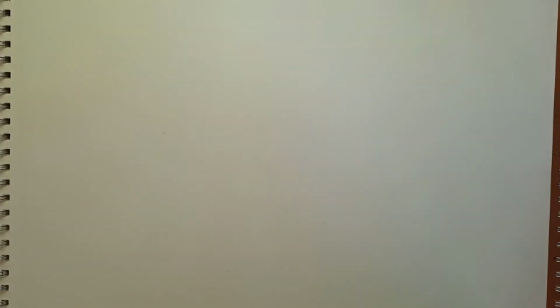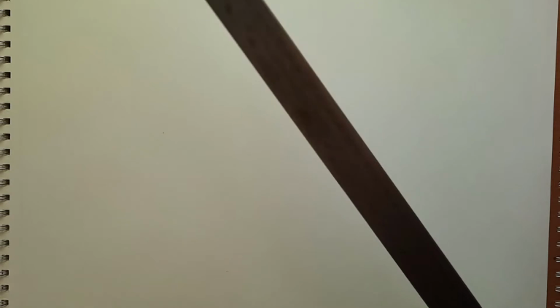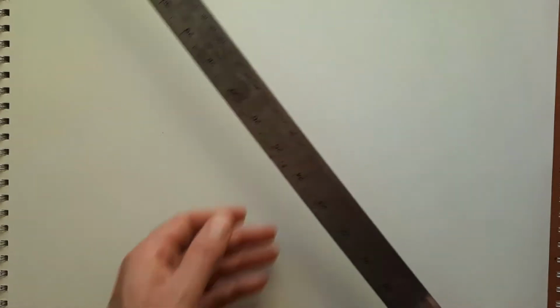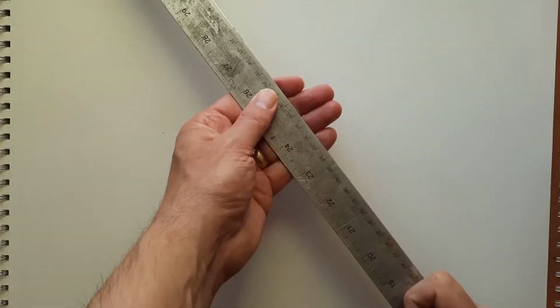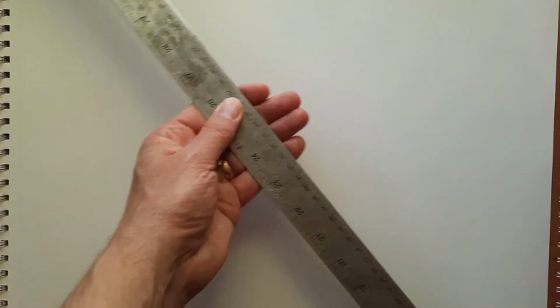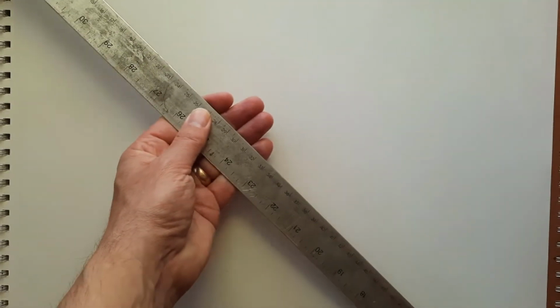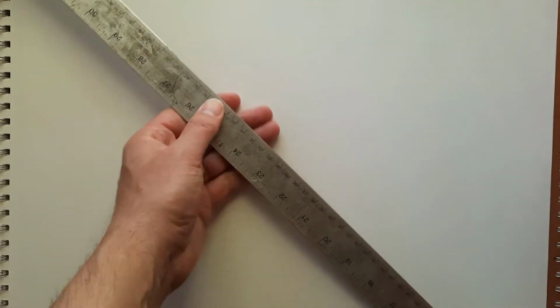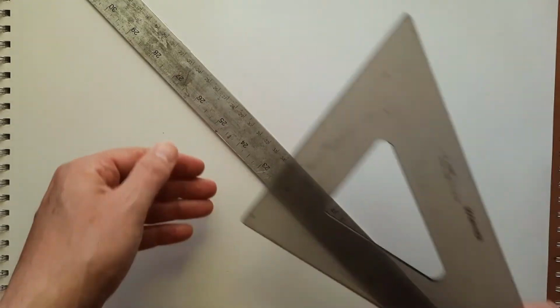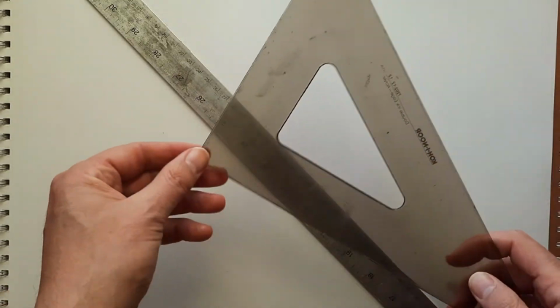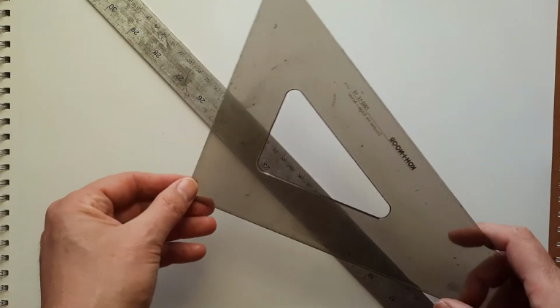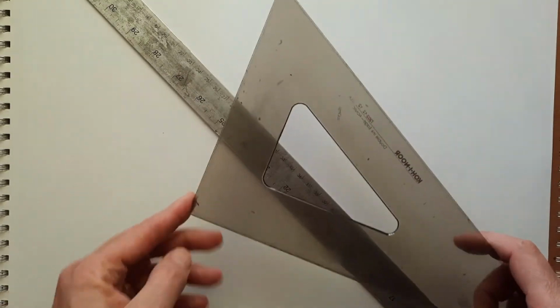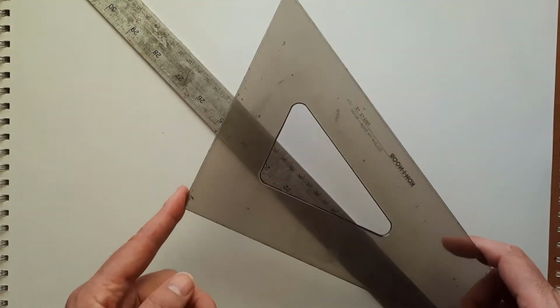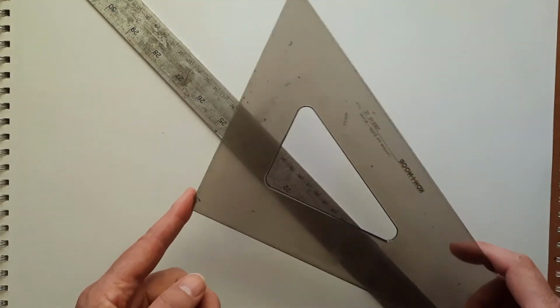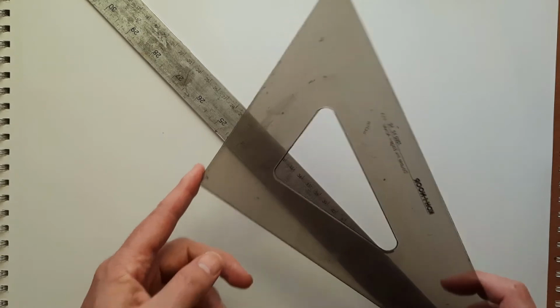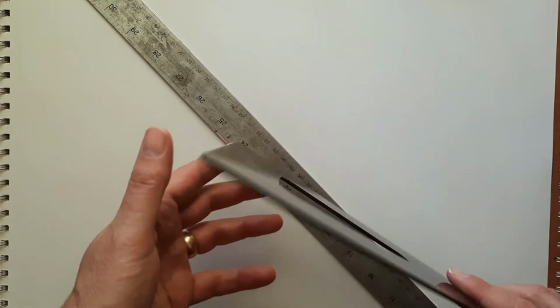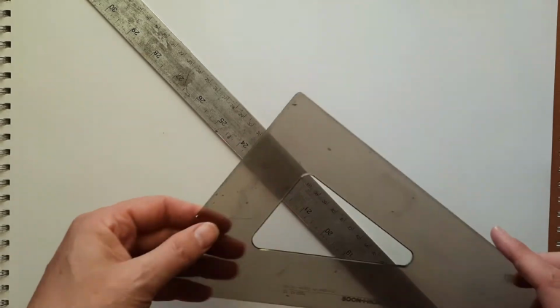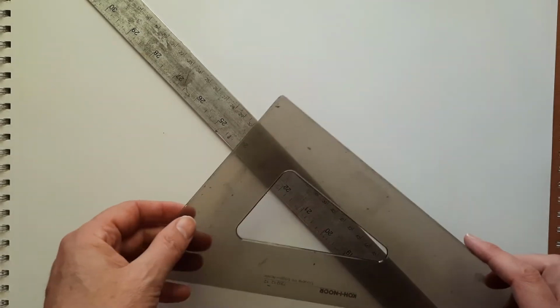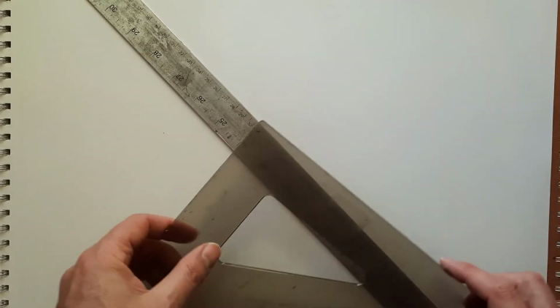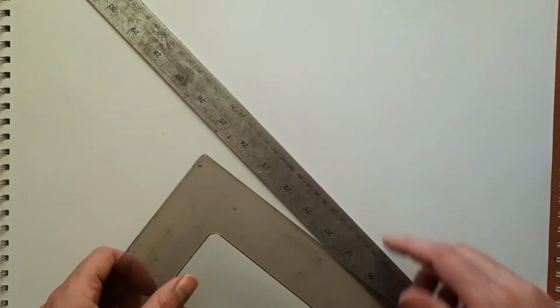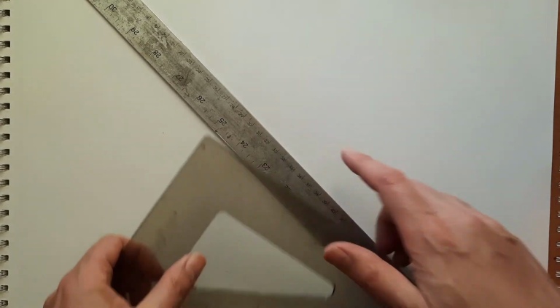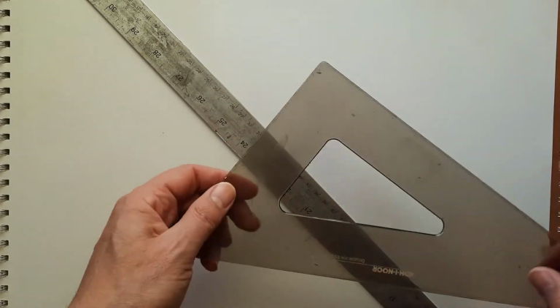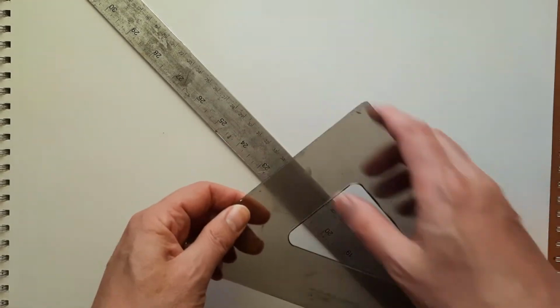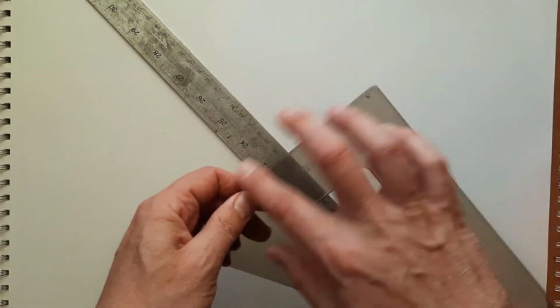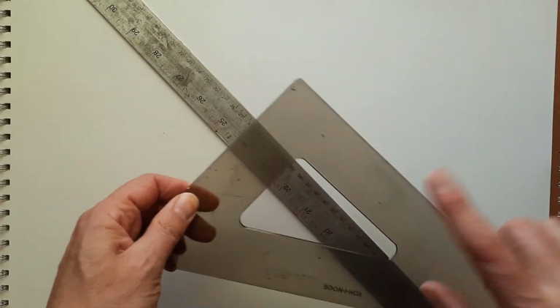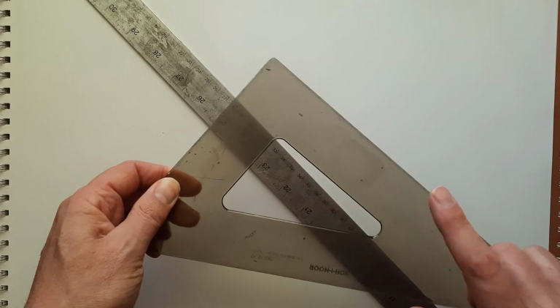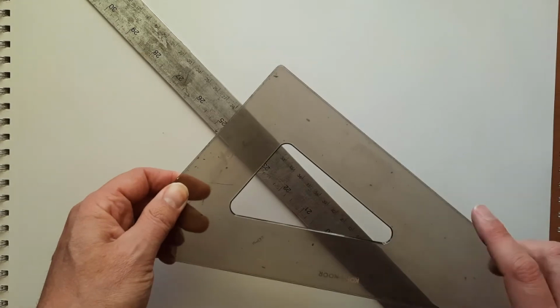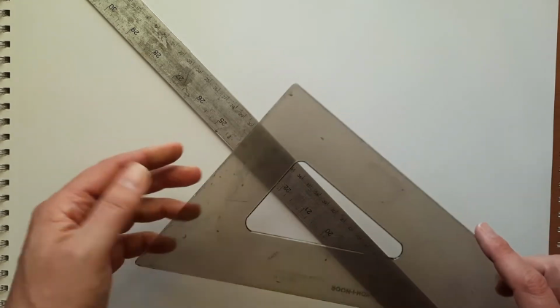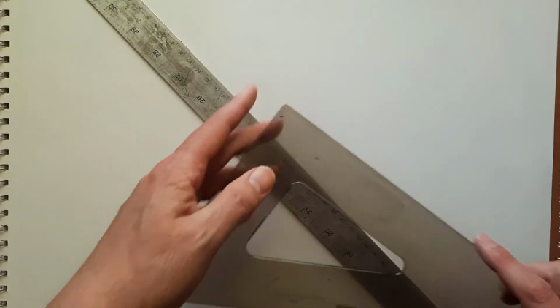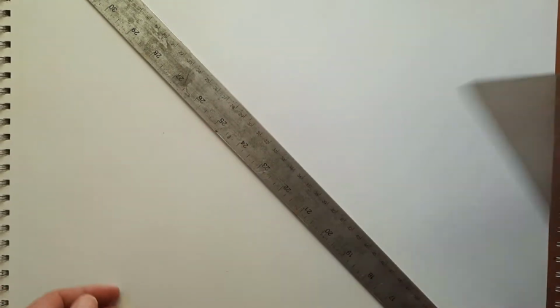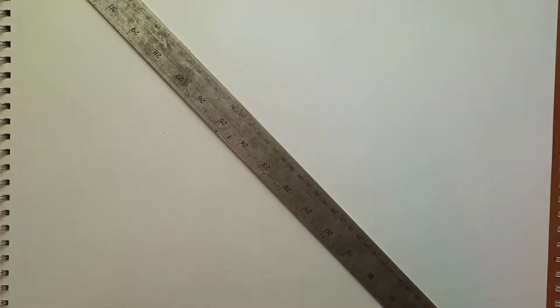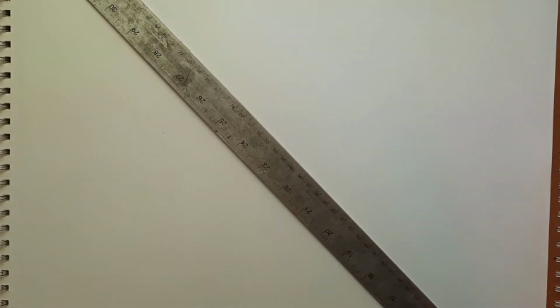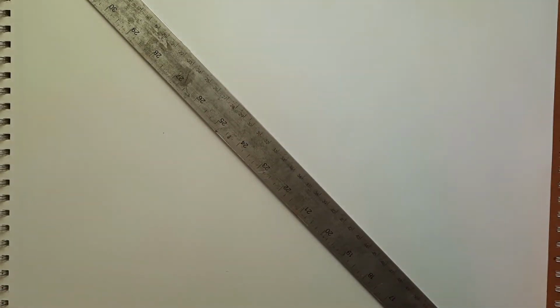I need a straight edge, and I need to be able to draw 90 degrees off. I'll show you how to do that without a triangle, but having a triangle to get your 90 degrees is faster and easier.